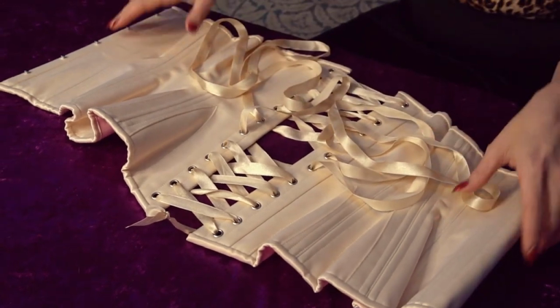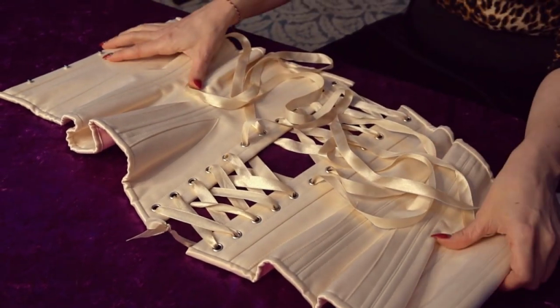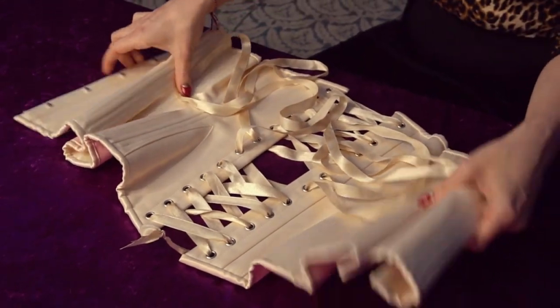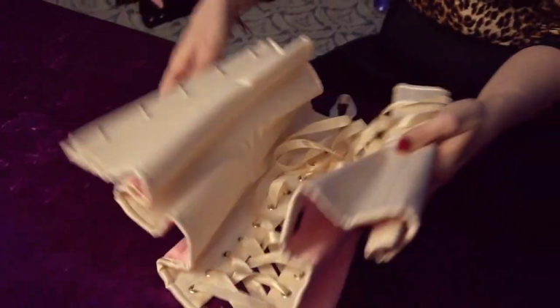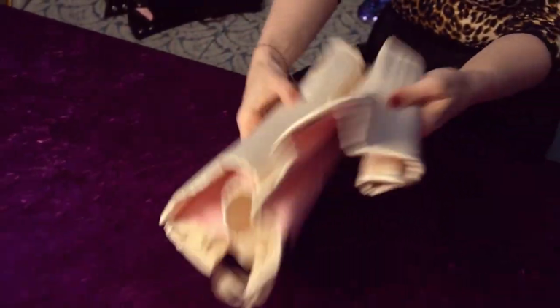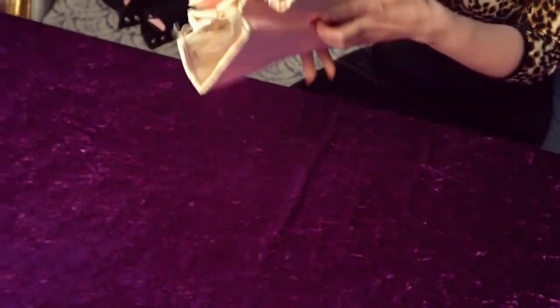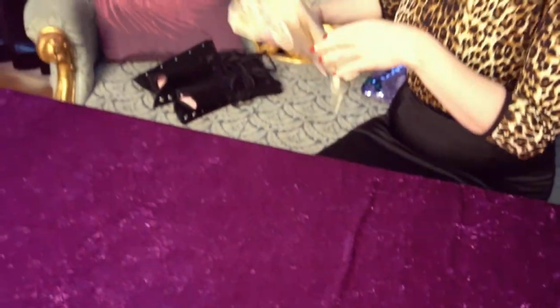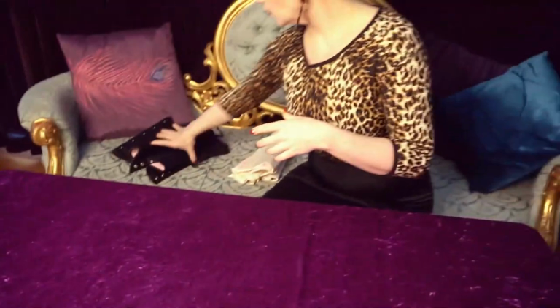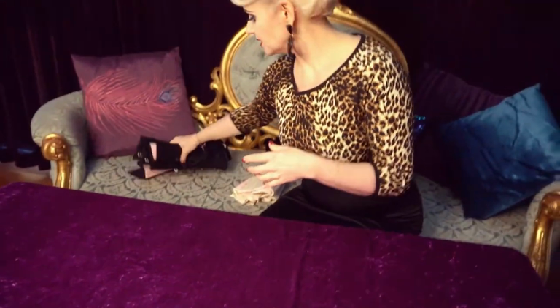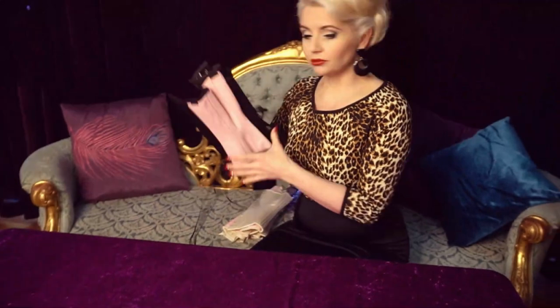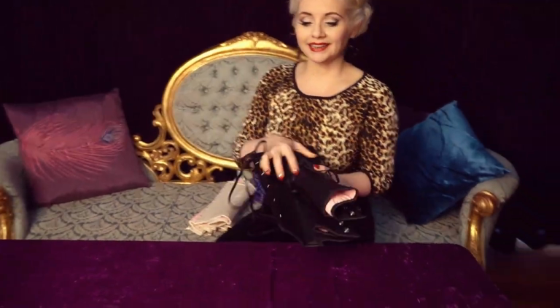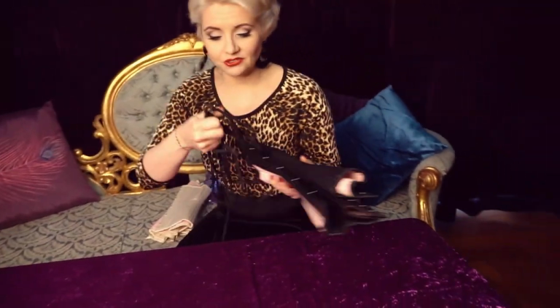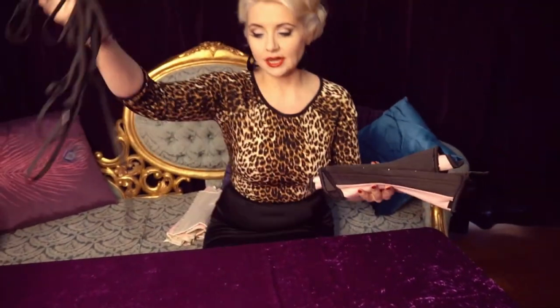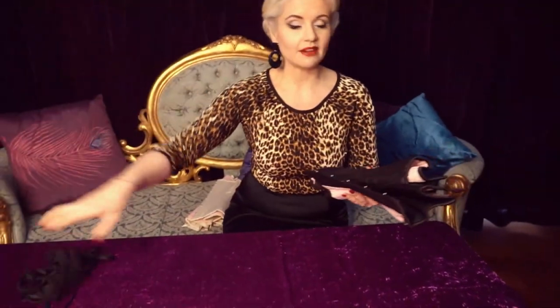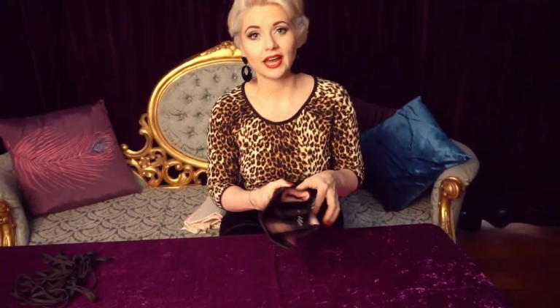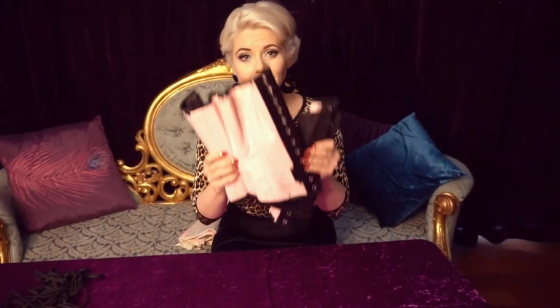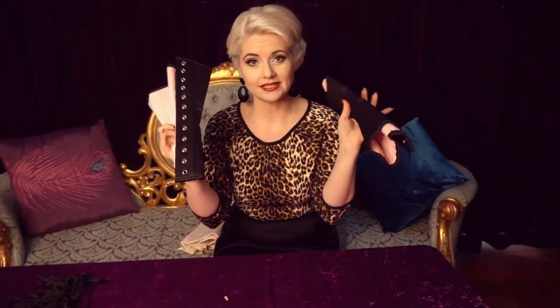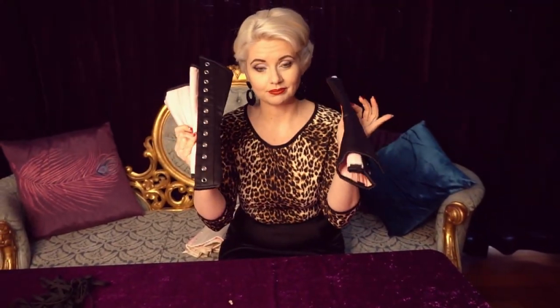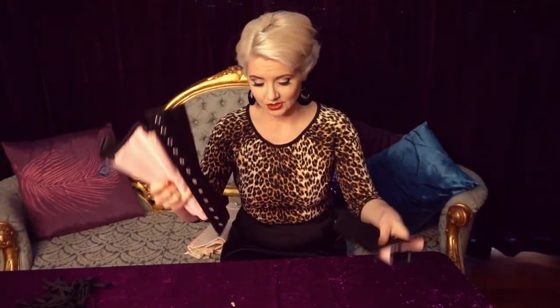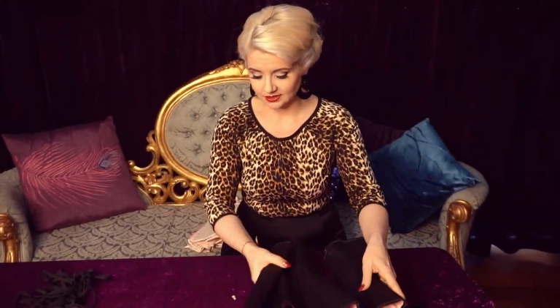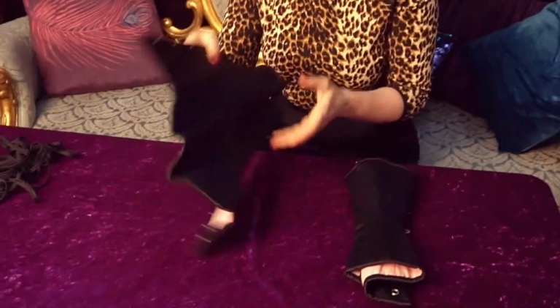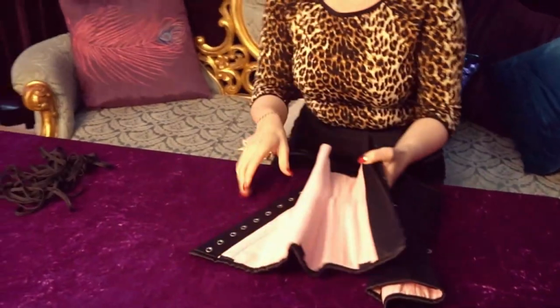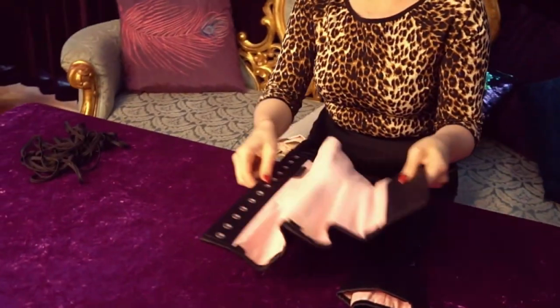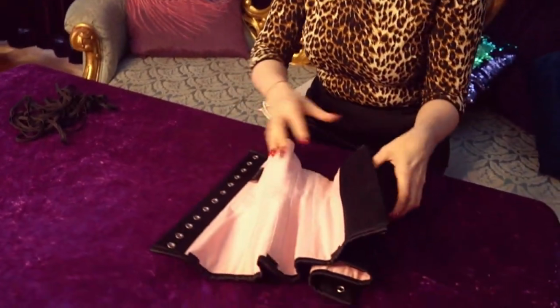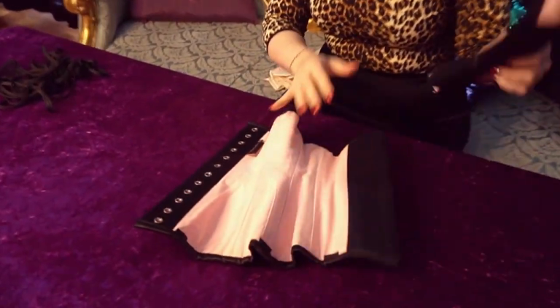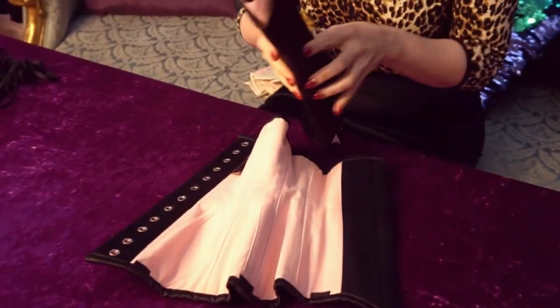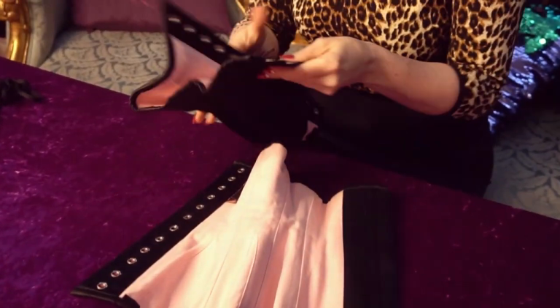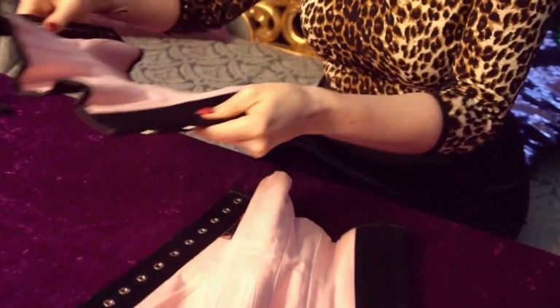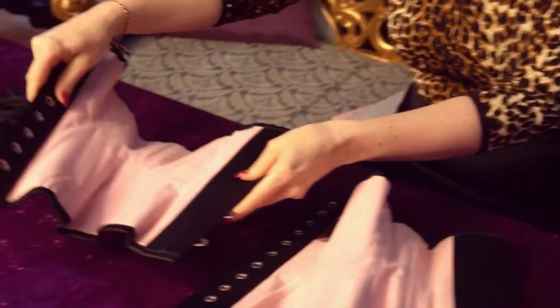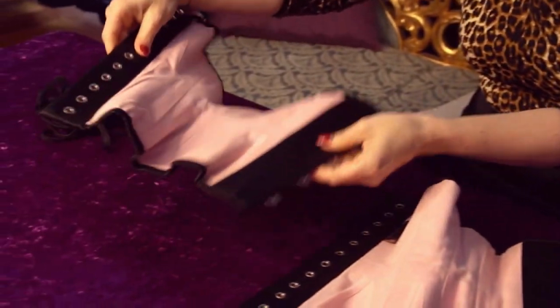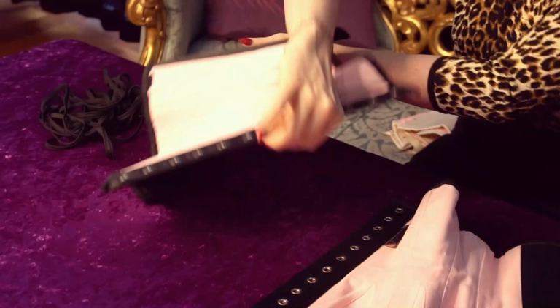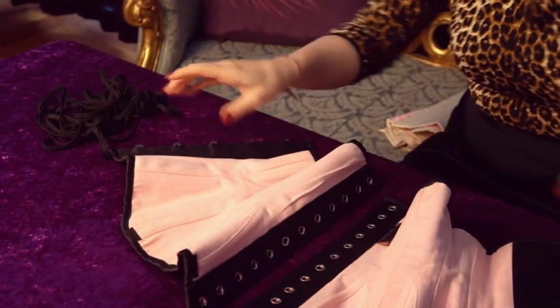So what I've done is I've prepared a corset that I've already unlaced, and we're going to have a look at how you lace up this corset. I've got my two parts — this is another What Katie Did corset; they make beautiful ones.